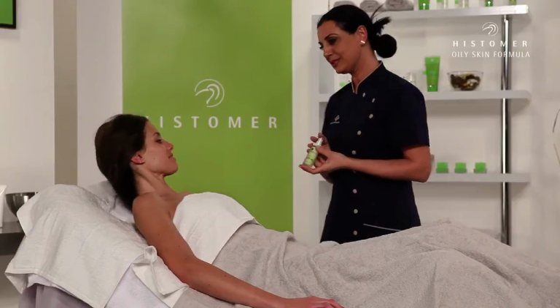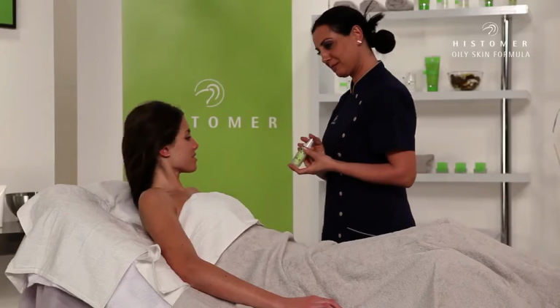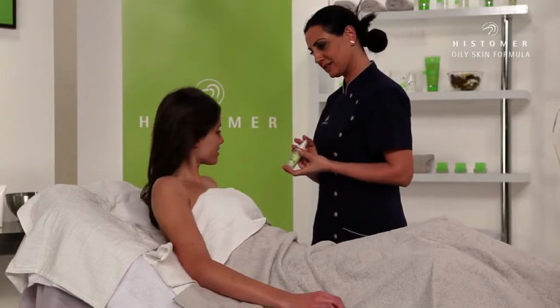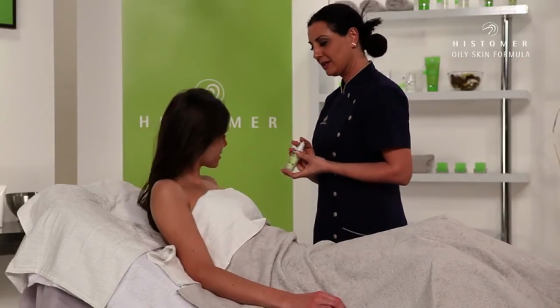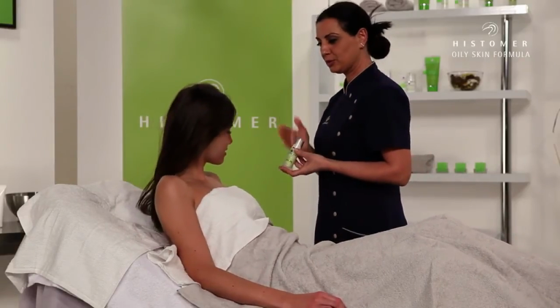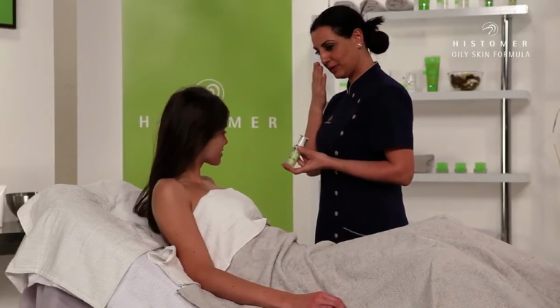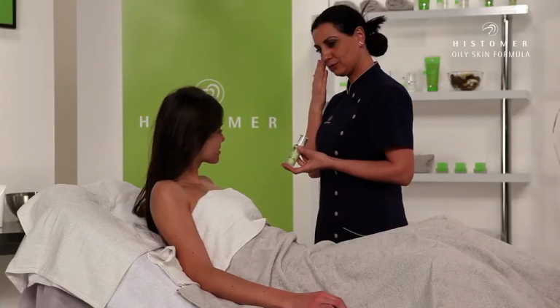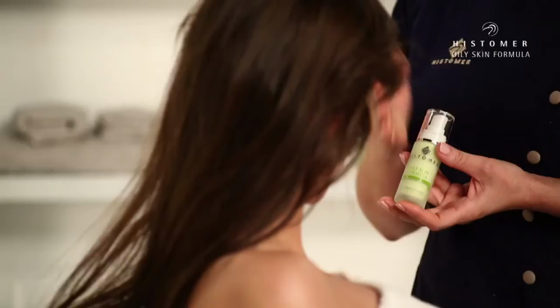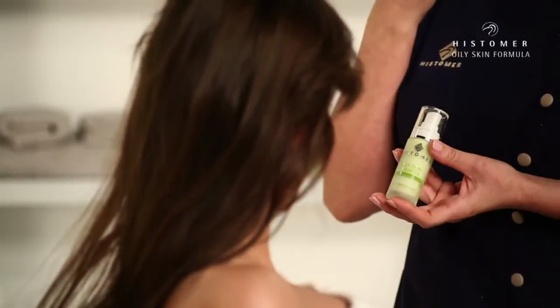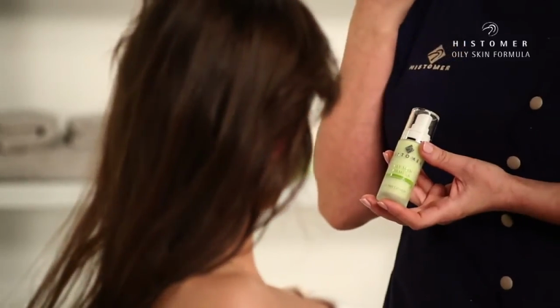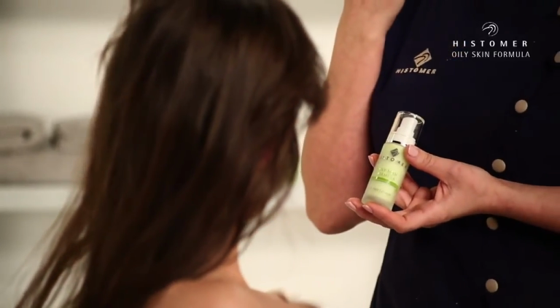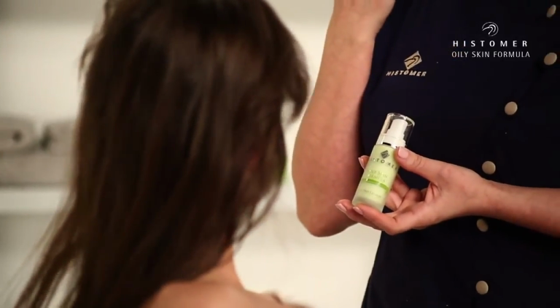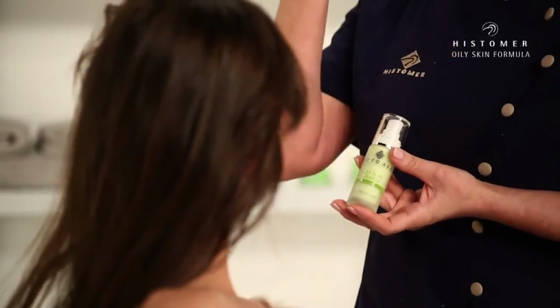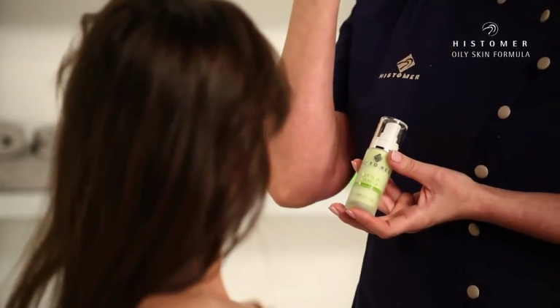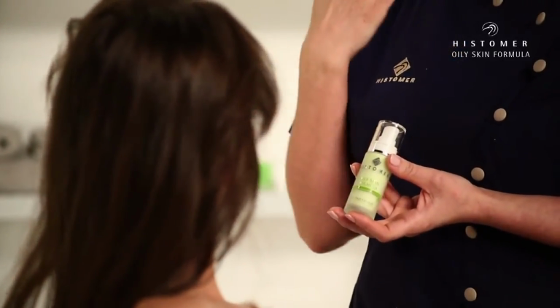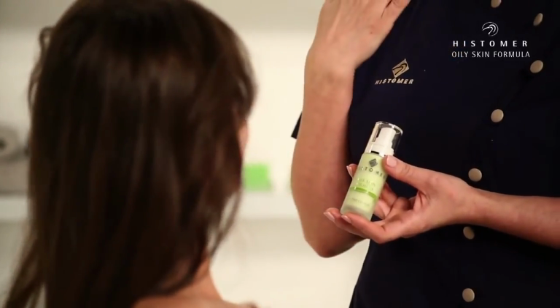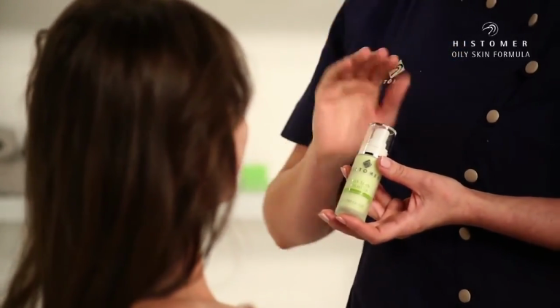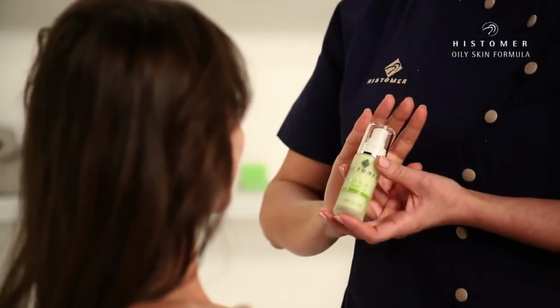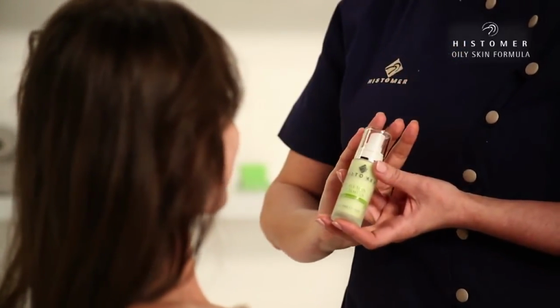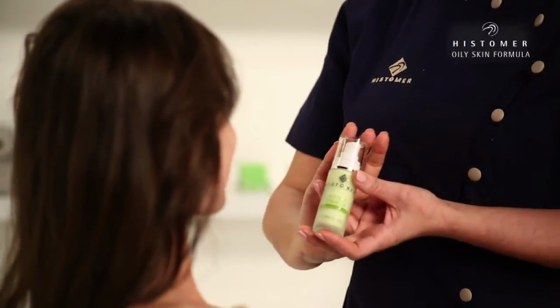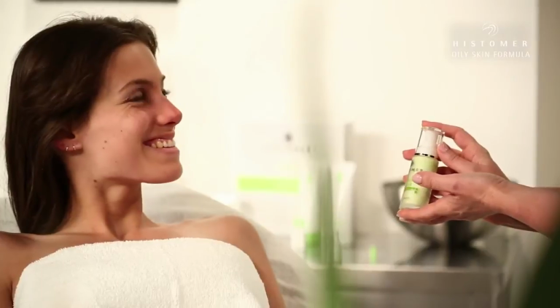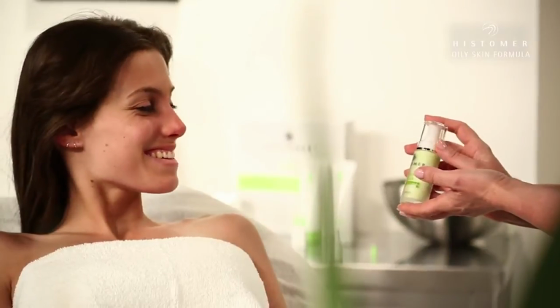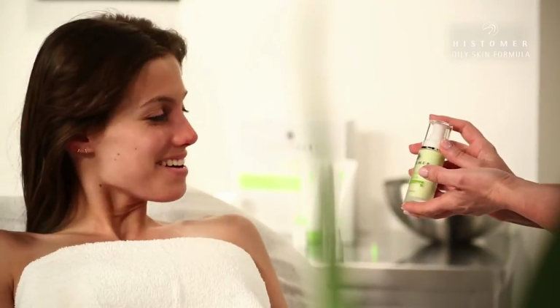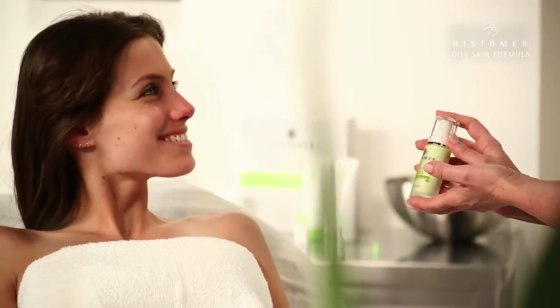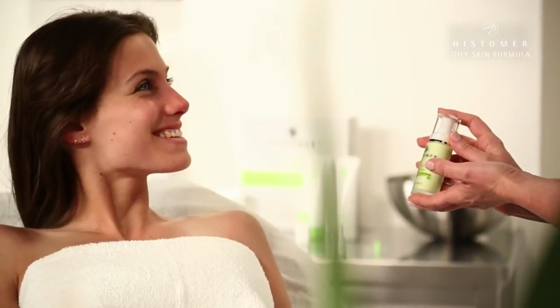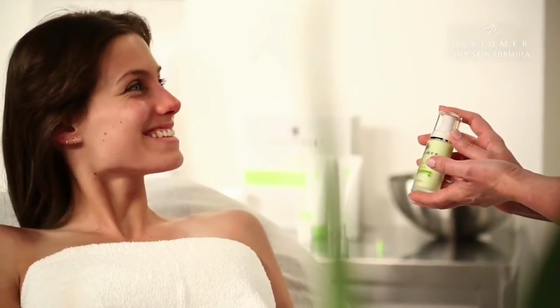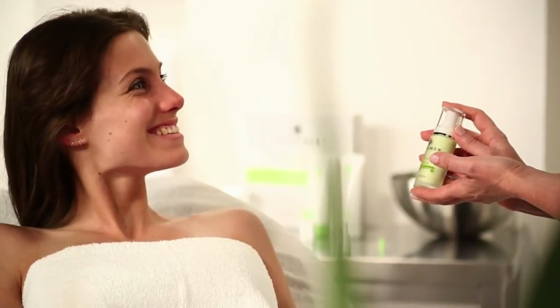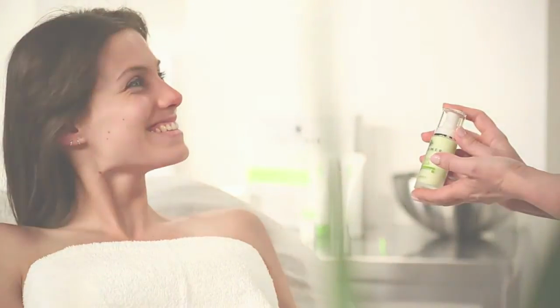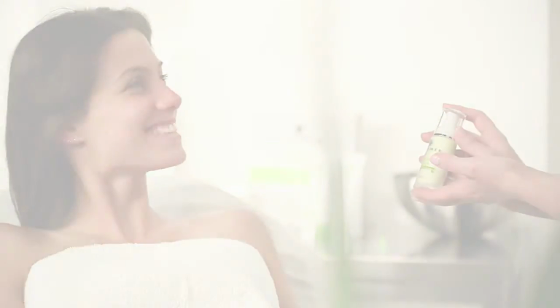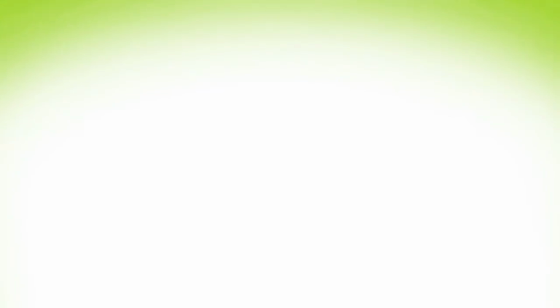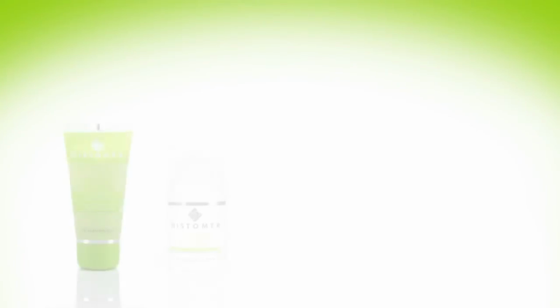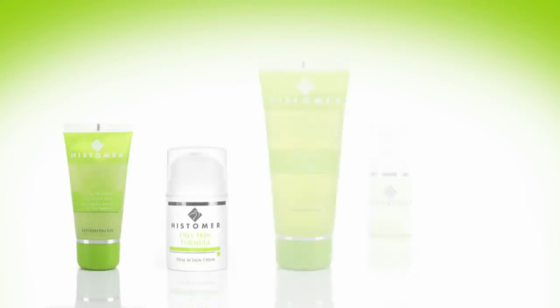With the objective of reinforcing and maintaining the results obtained during the professional treatment, it's always necessary to use the home care products. The P3 Ampule is the continuation of the treatment.